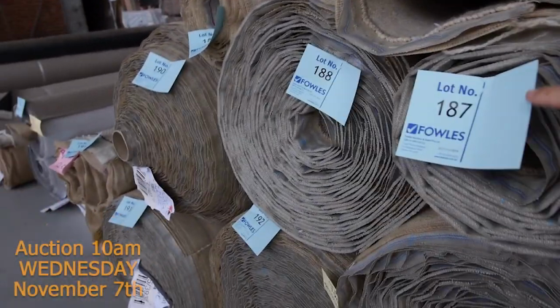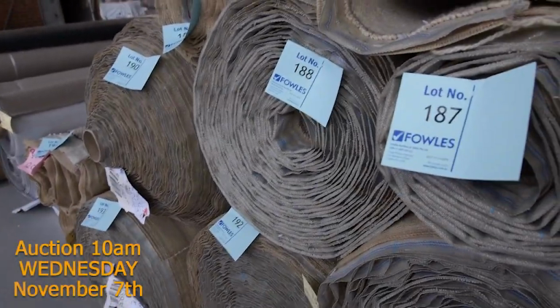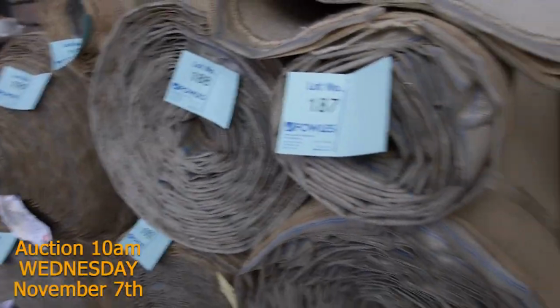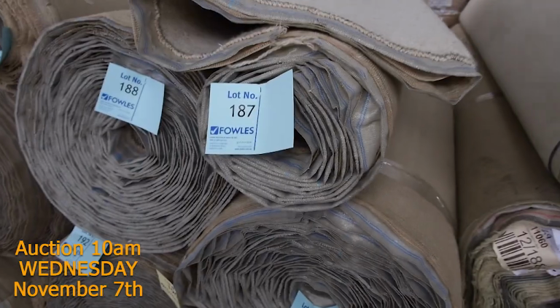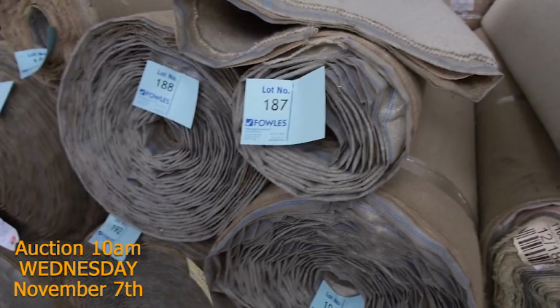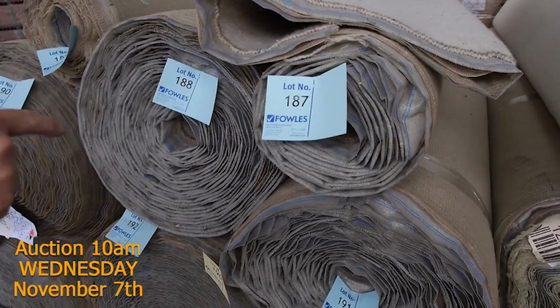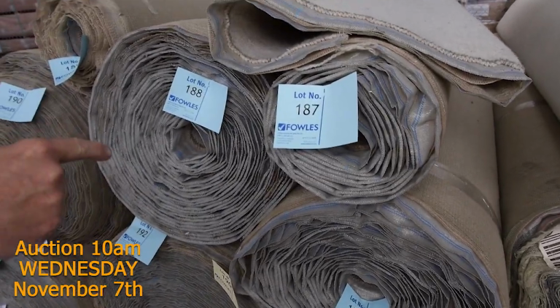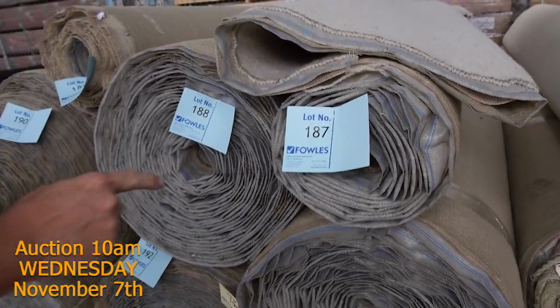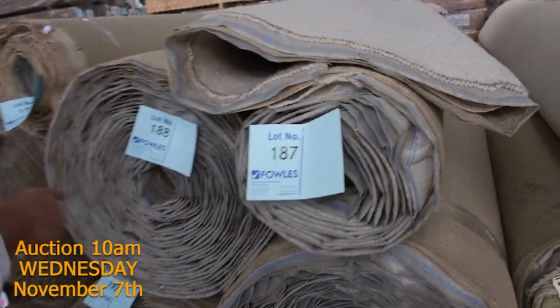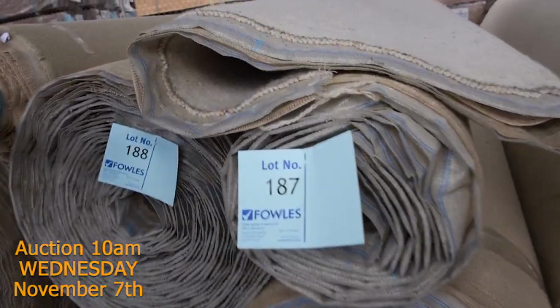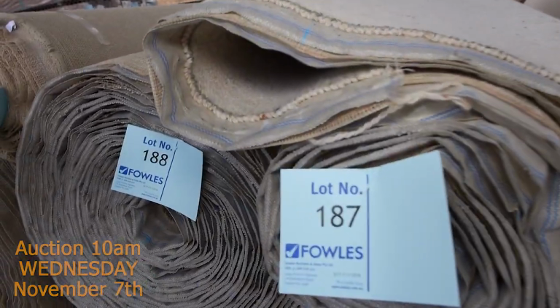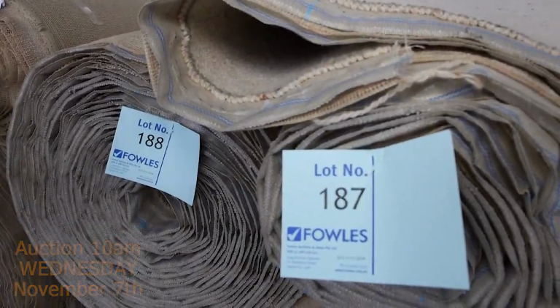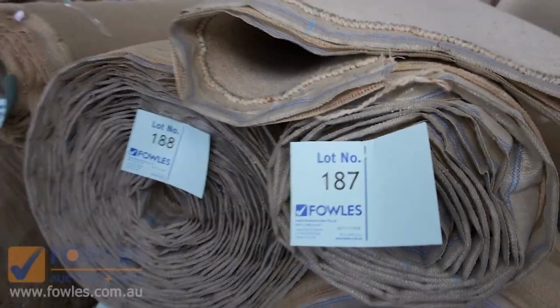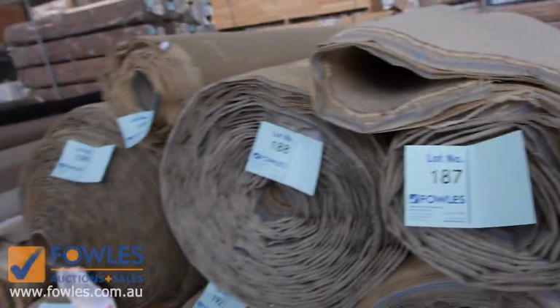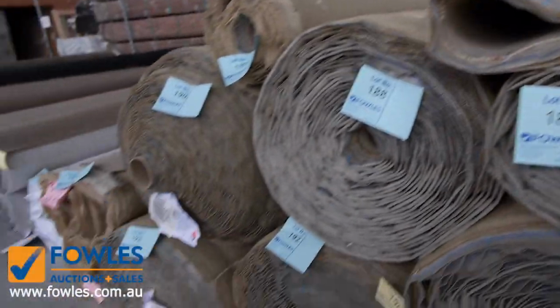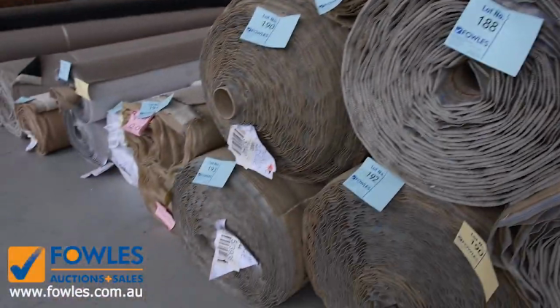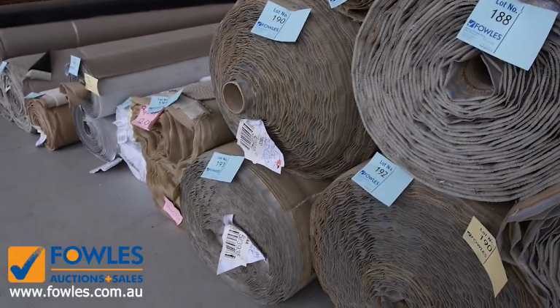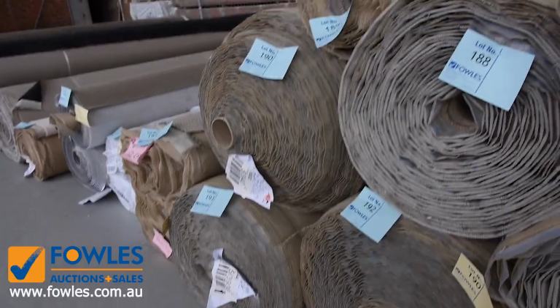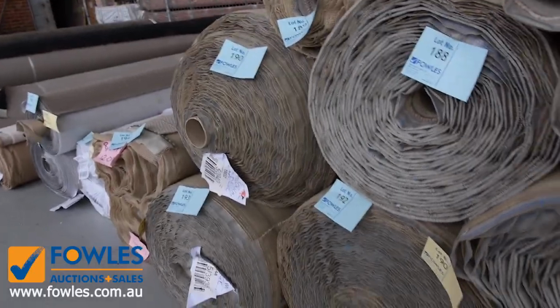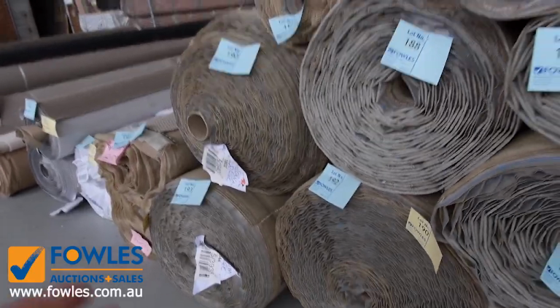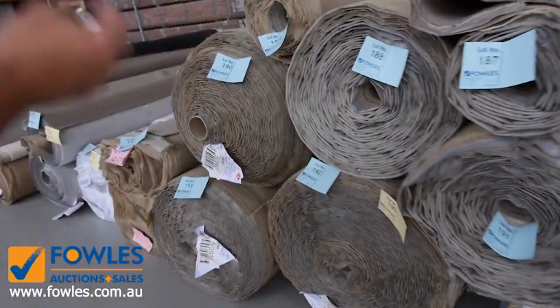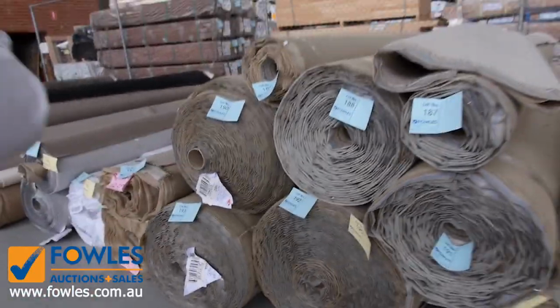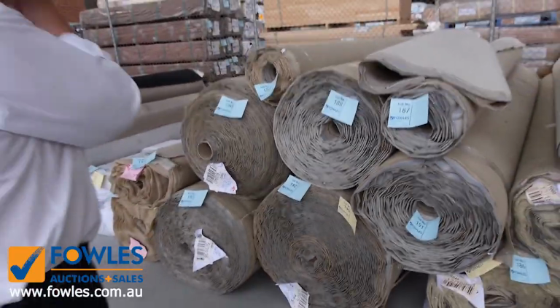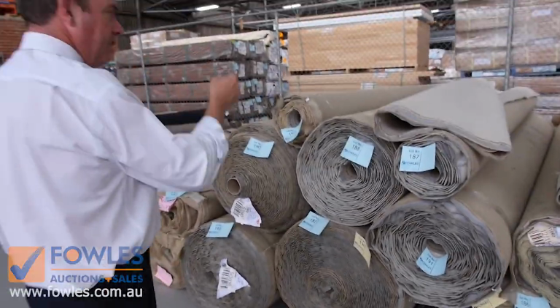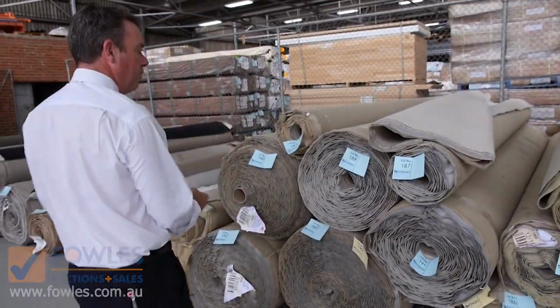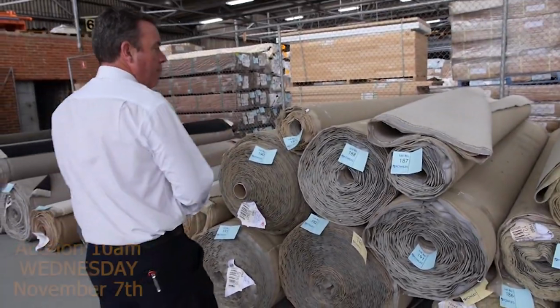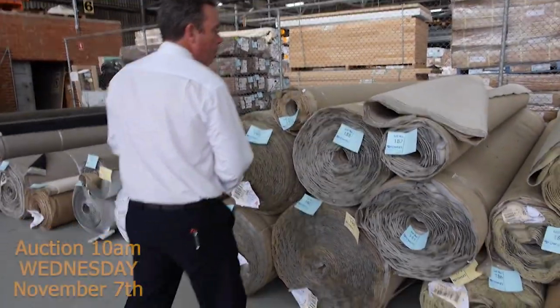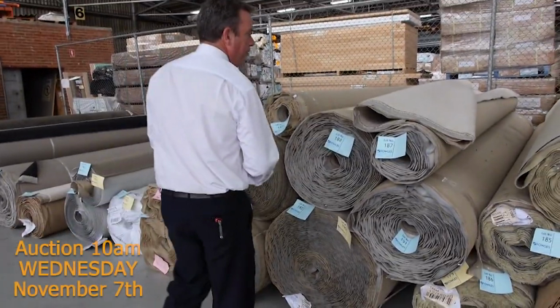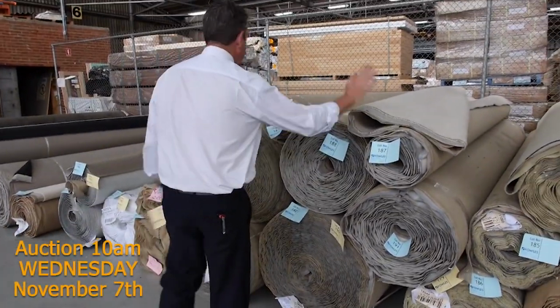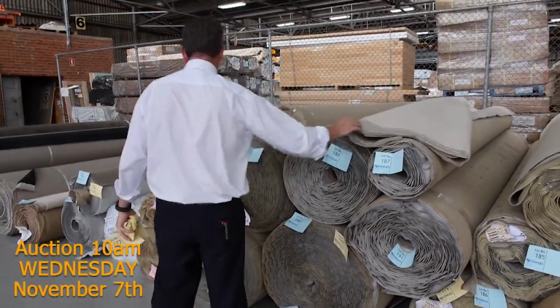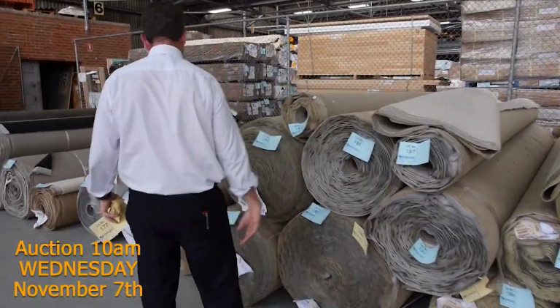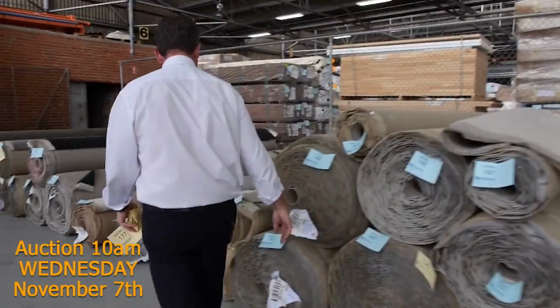So lots 189 through to lot number 193 - good metreage there. There's some big rolls, medium sized rolls and some small rolls. Pure wool Berber - very hard to come by. So get onto that.